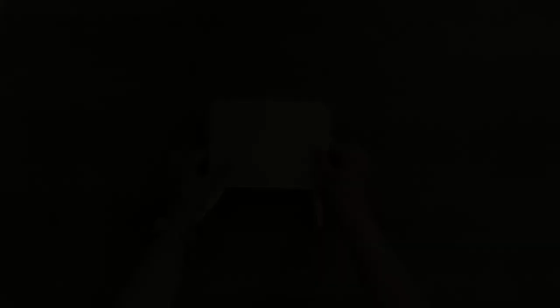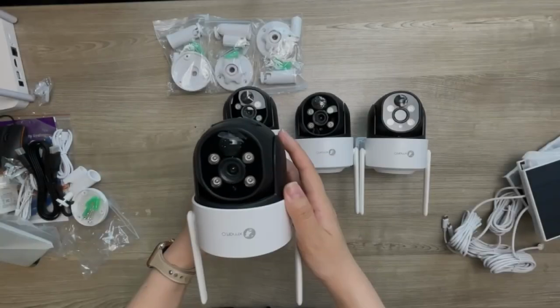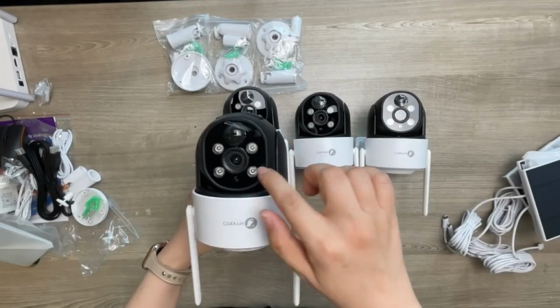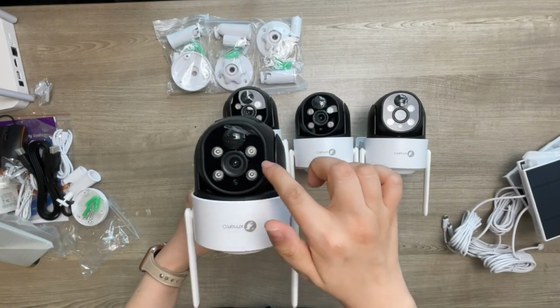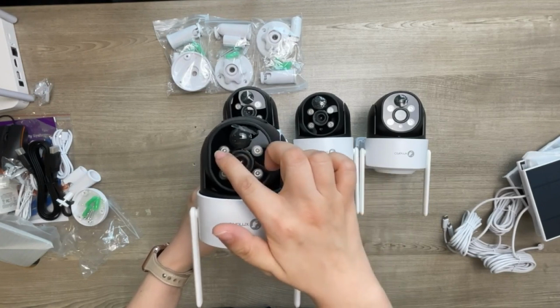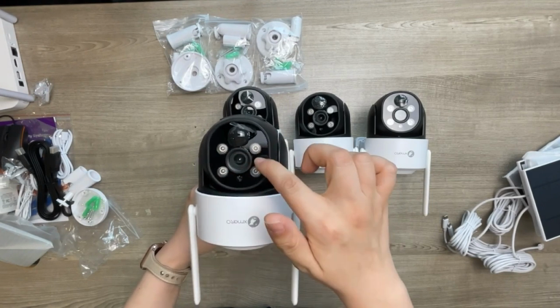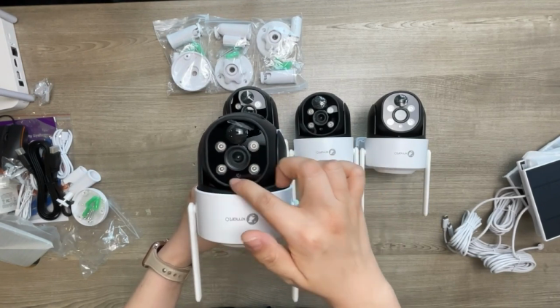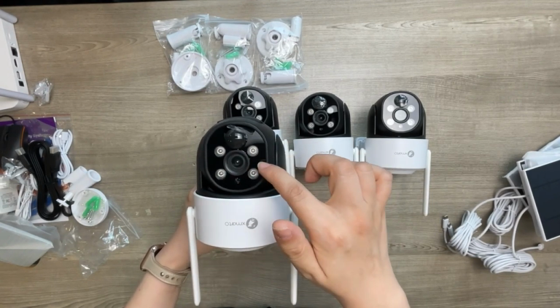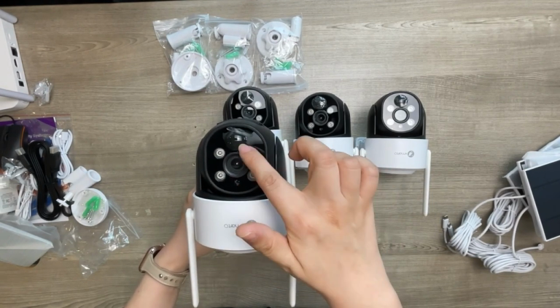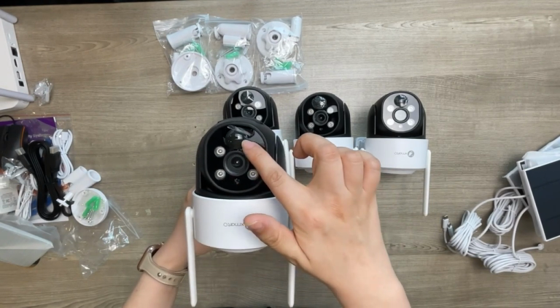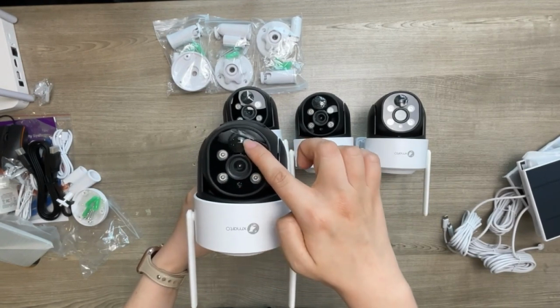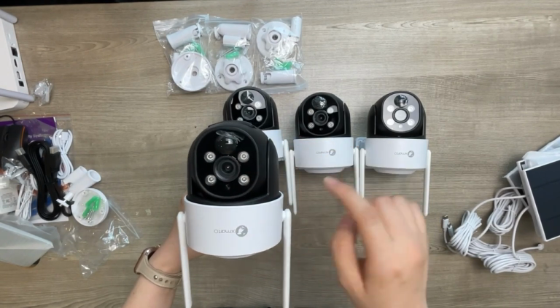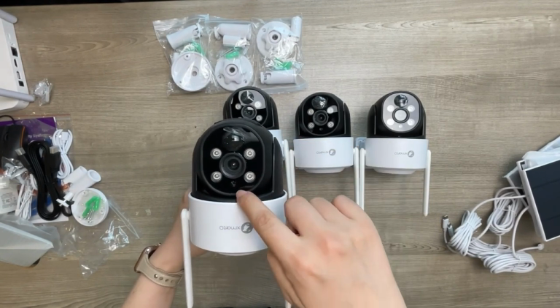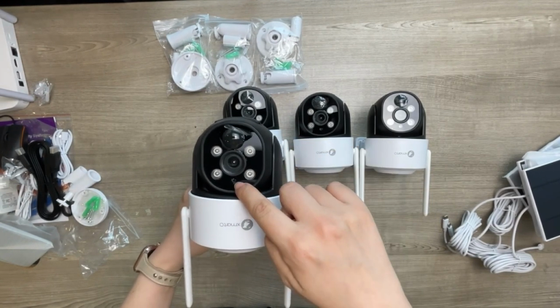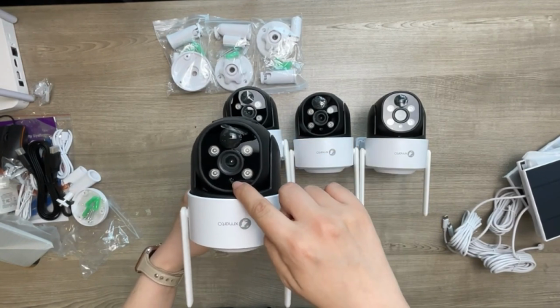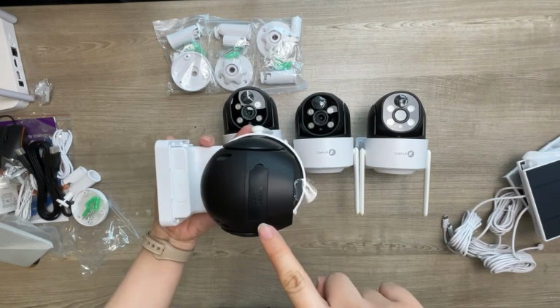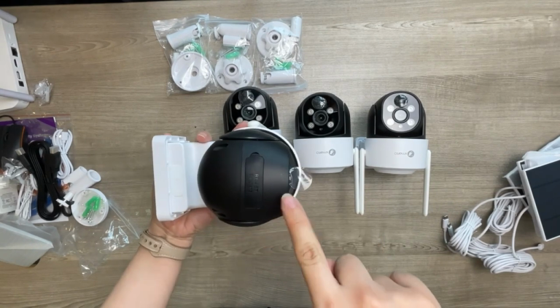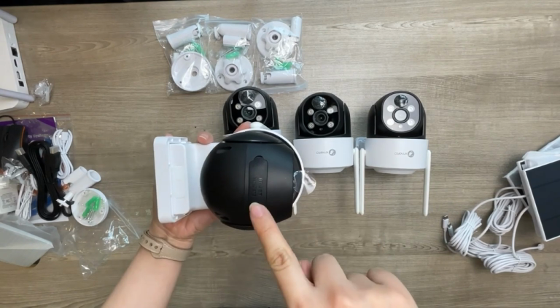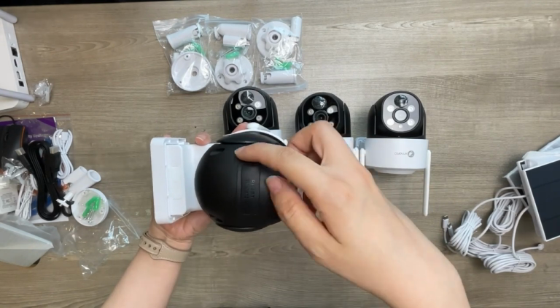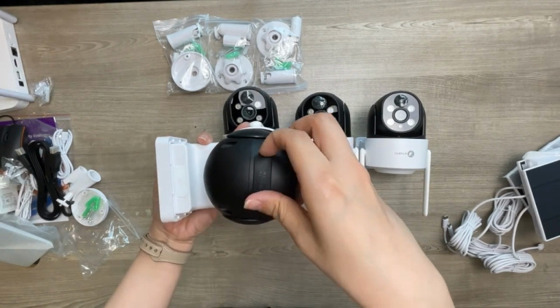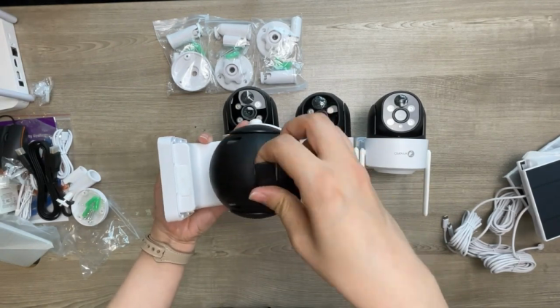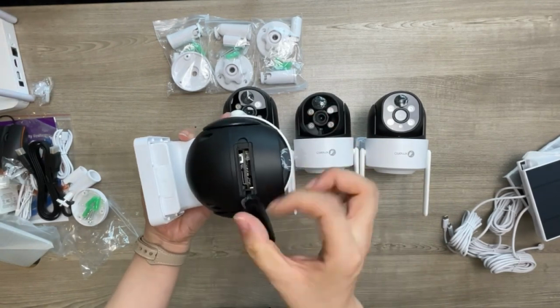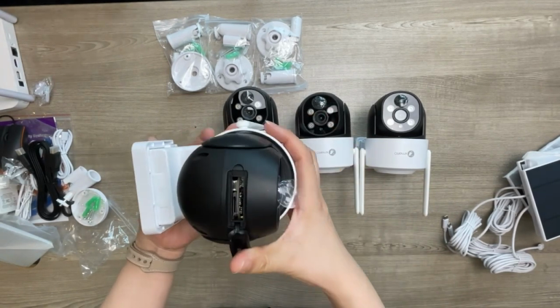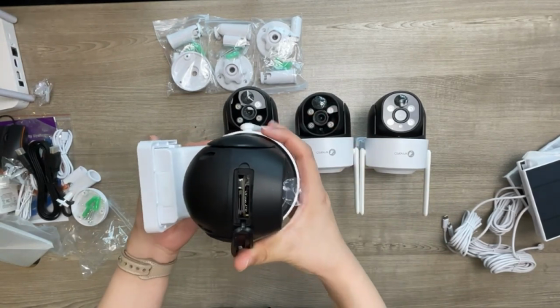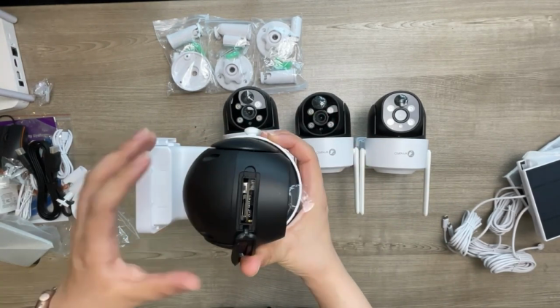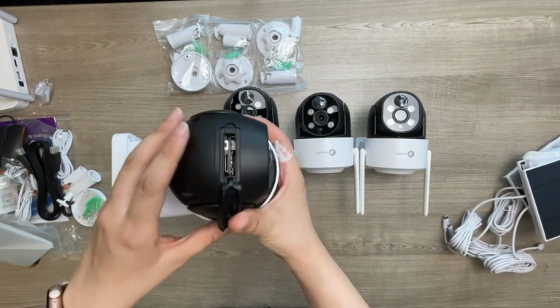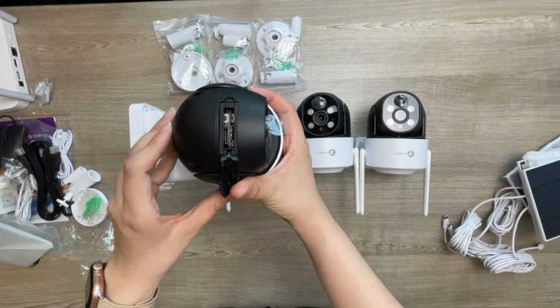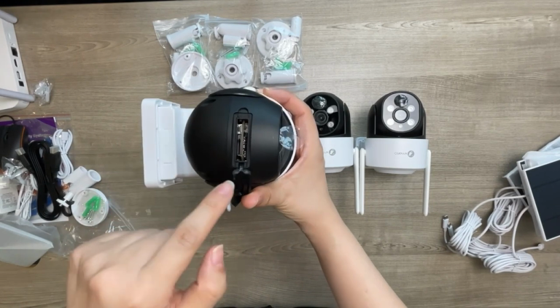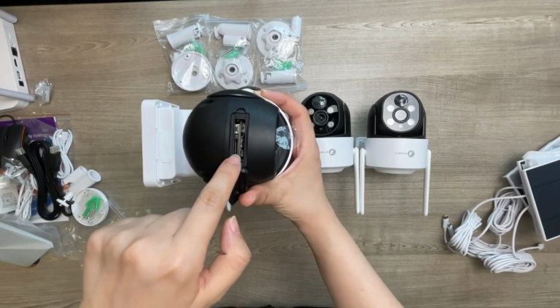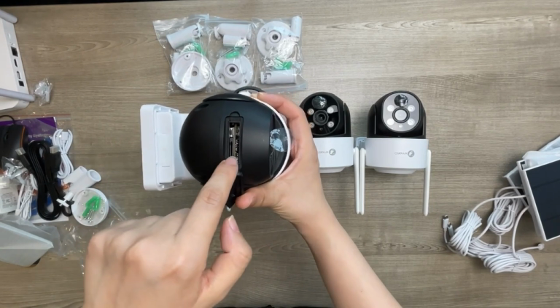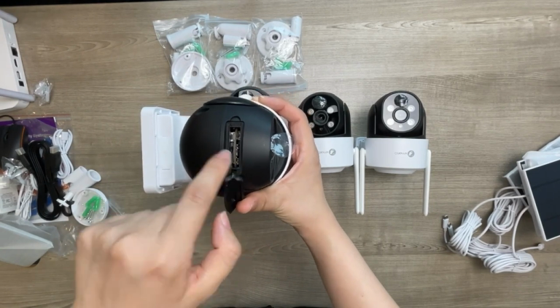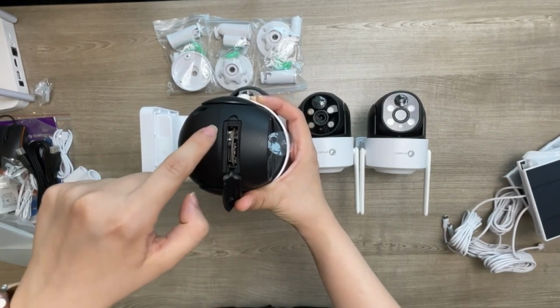In front of the camera there are four professional infrared and flood lights, 2-in-1 LEDs, the PIR sensor, and the light sensor. On the bottom there is a rubber cover; in the cover there is a micro SD card slot and the reset key.